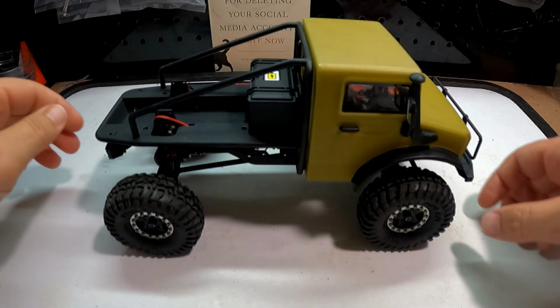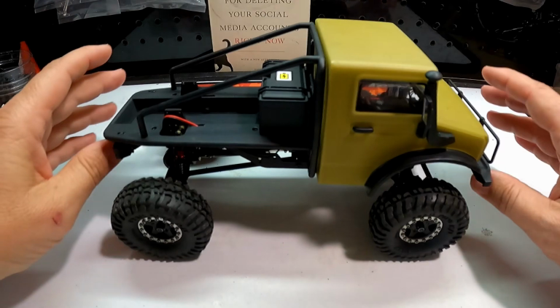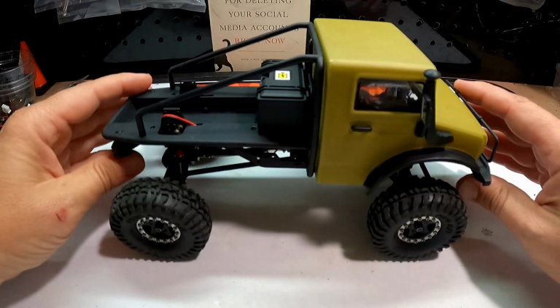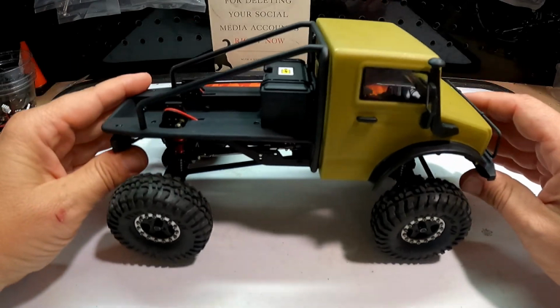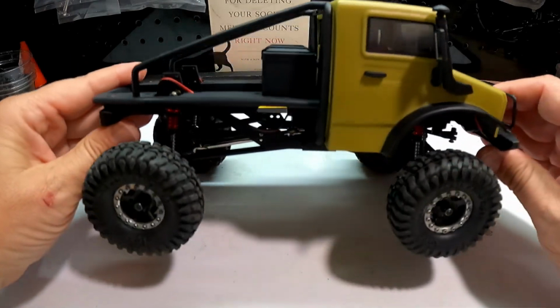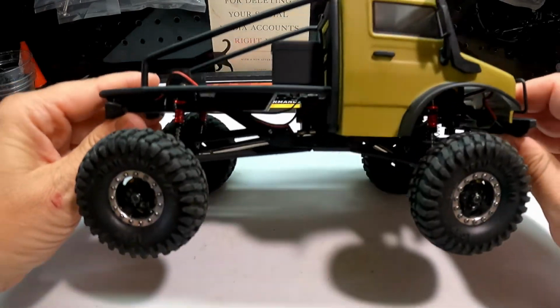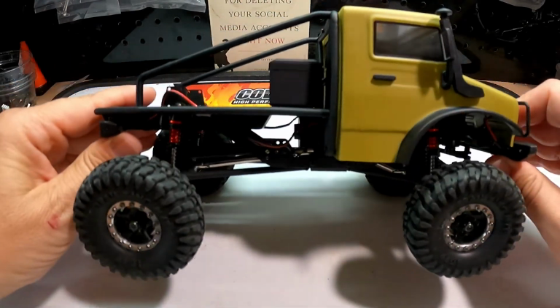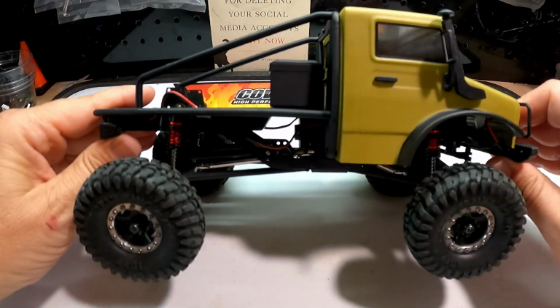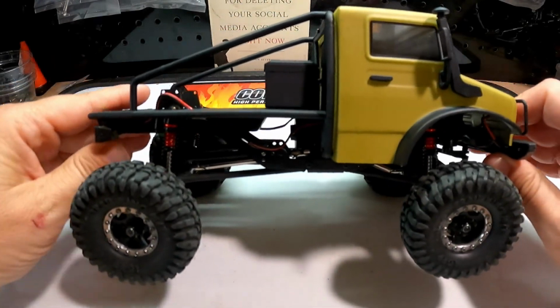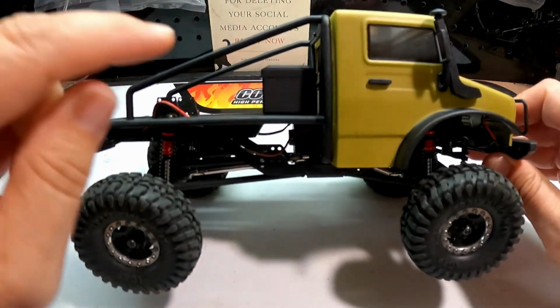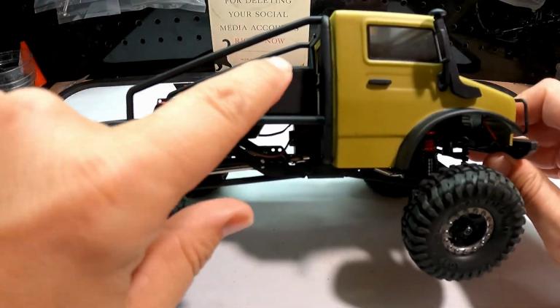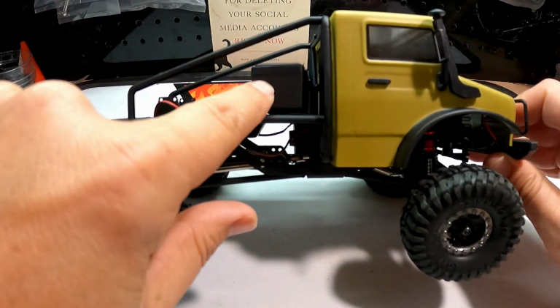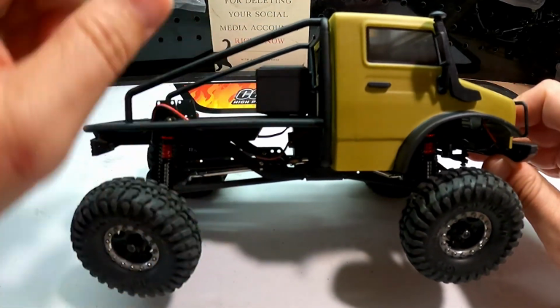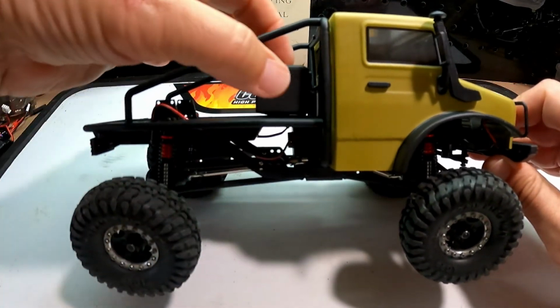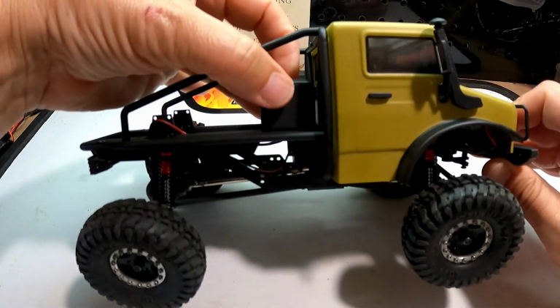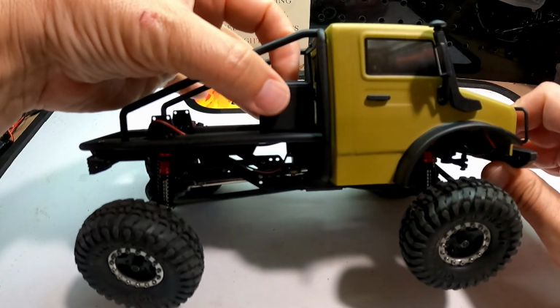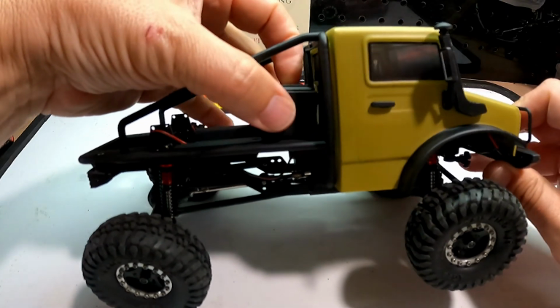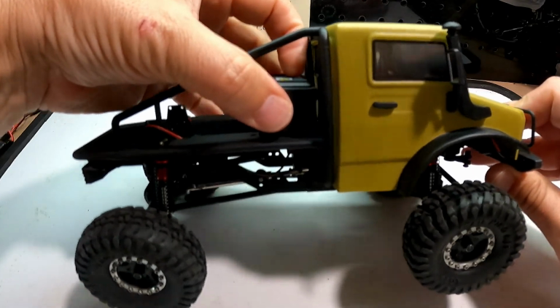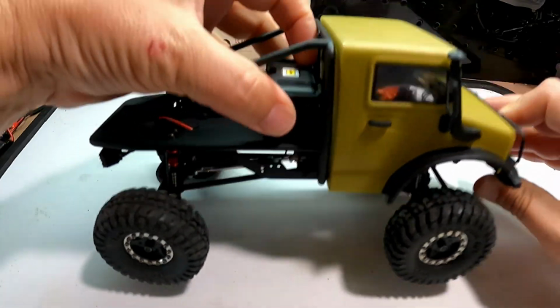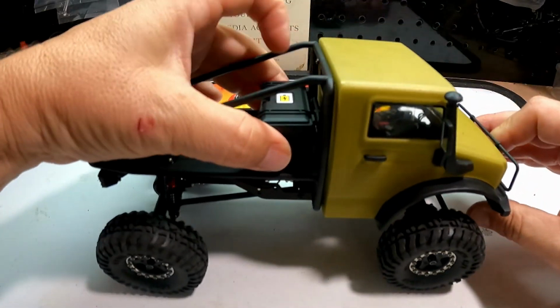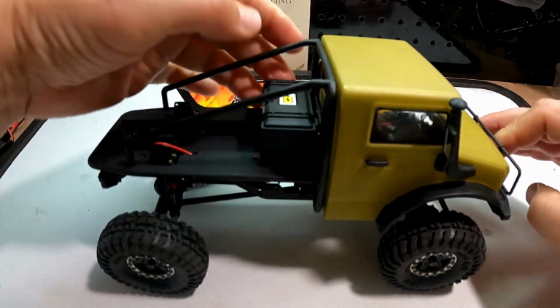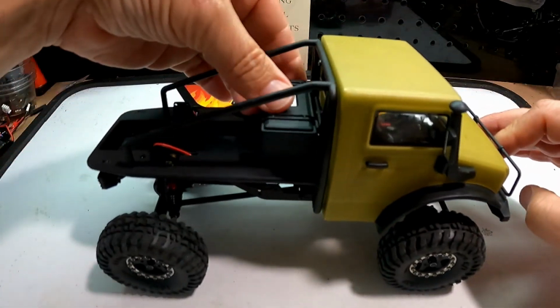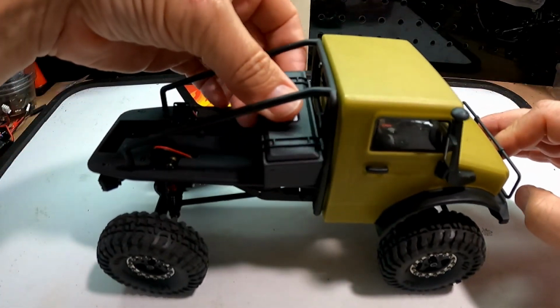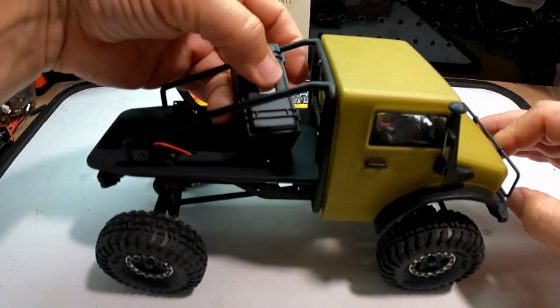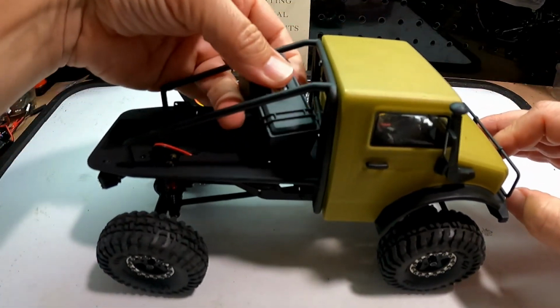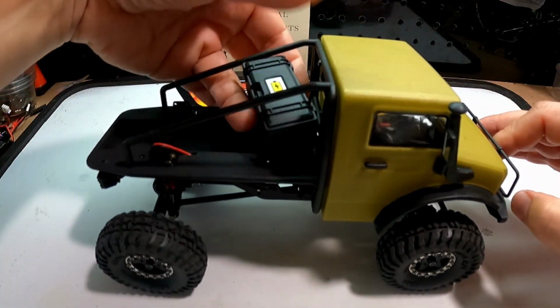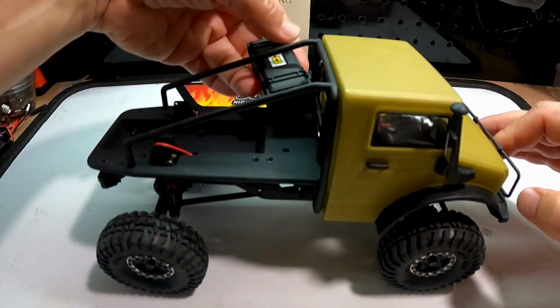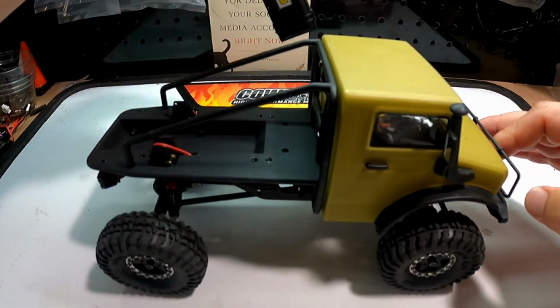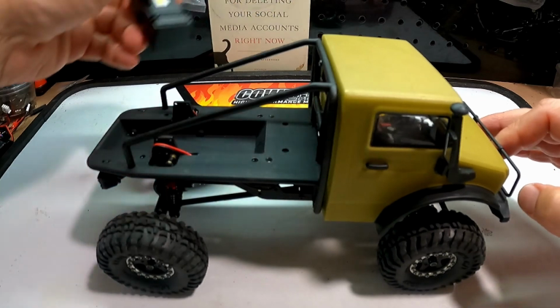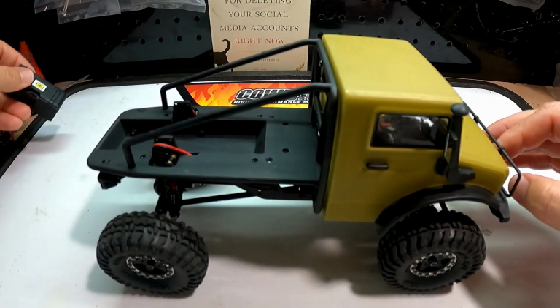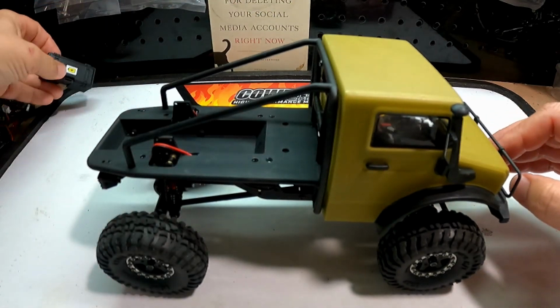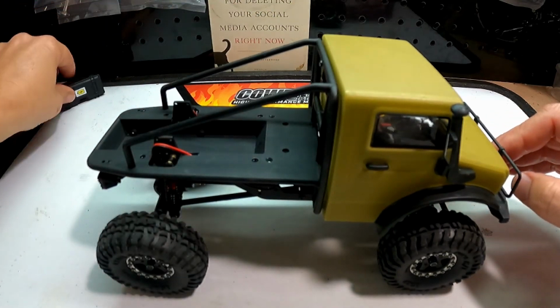One of the biggest impediments to crawling is the way the battery is mounted. It's mounted up here very high on the bed of the truck in a little case like this. I've removed that.